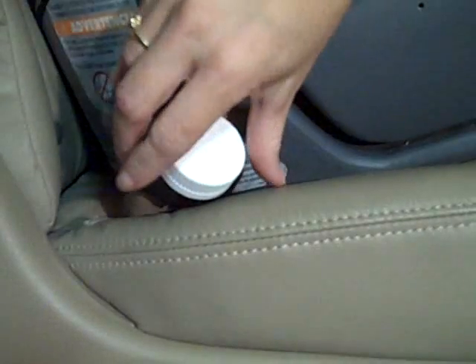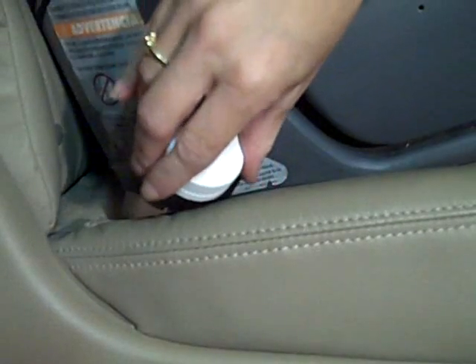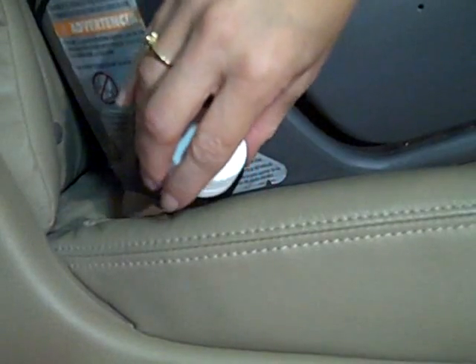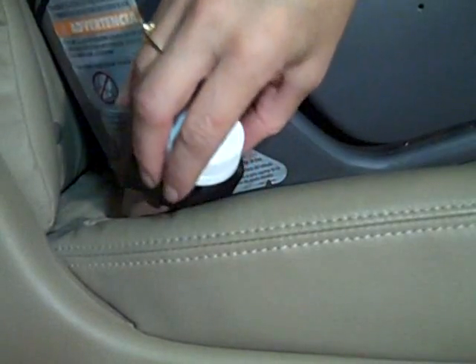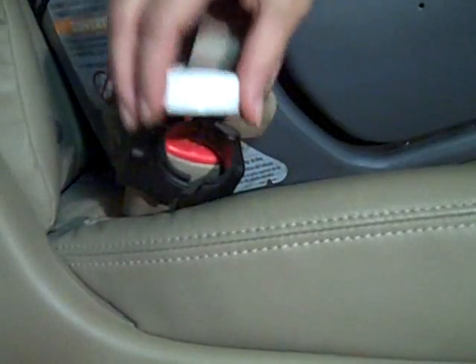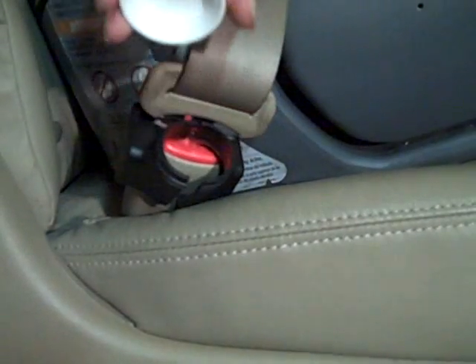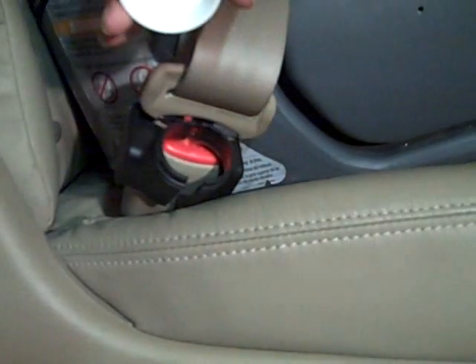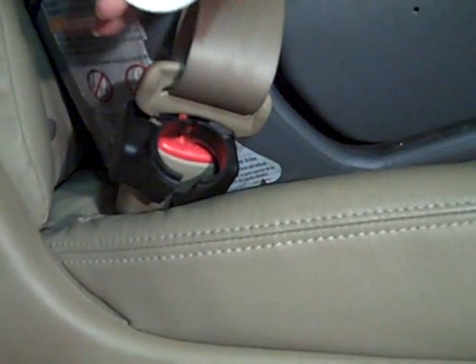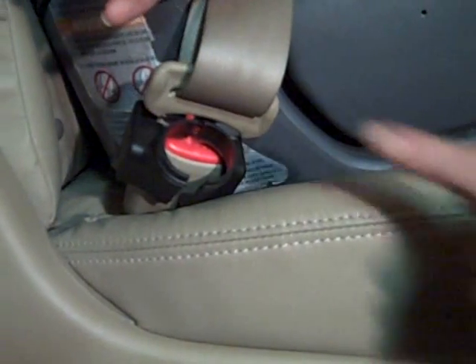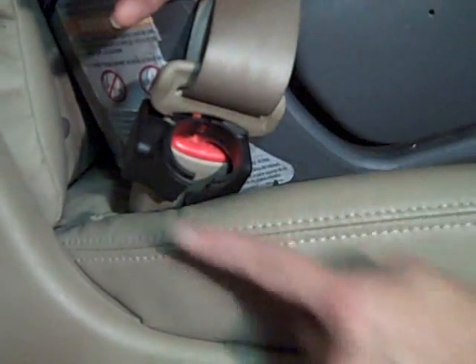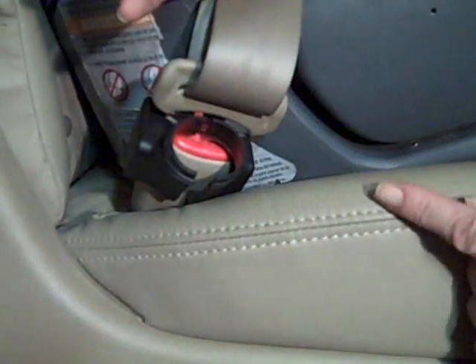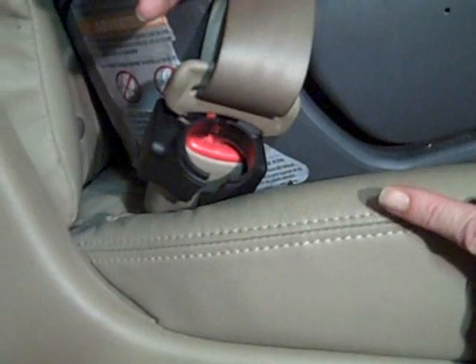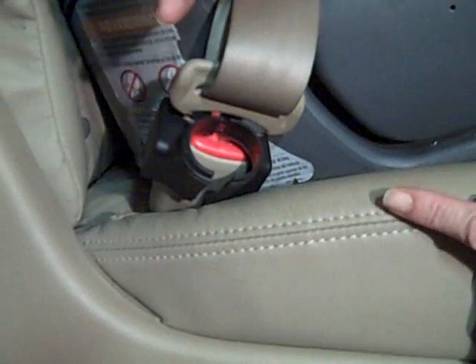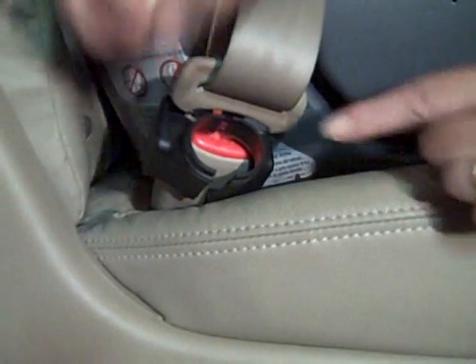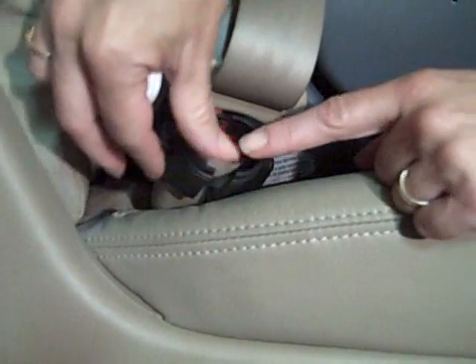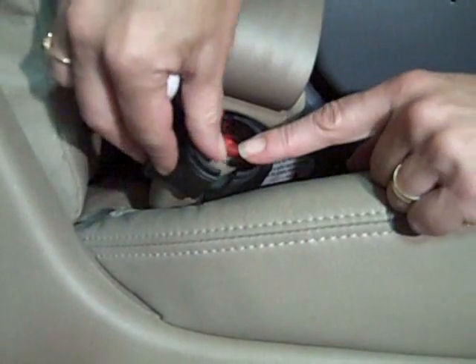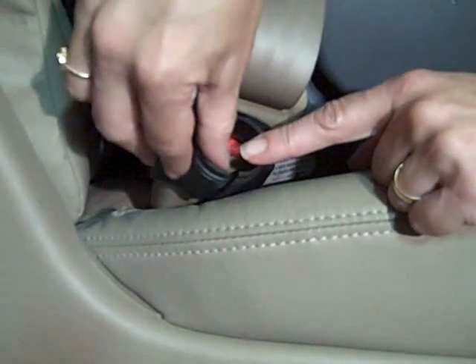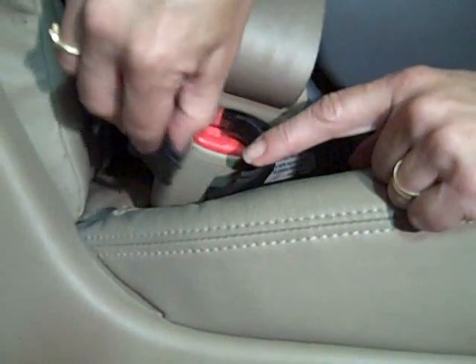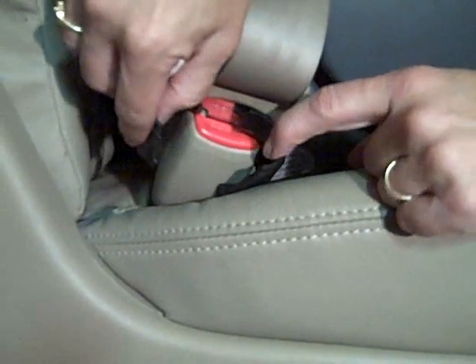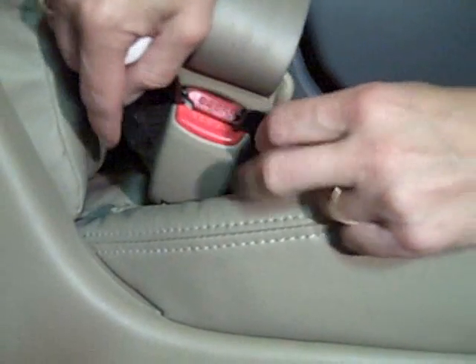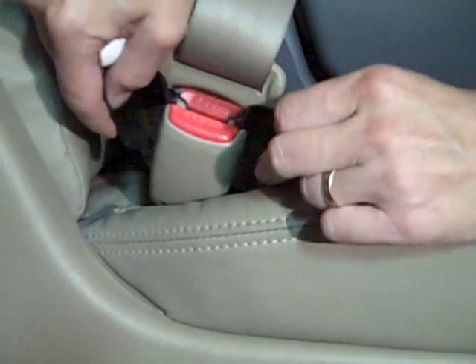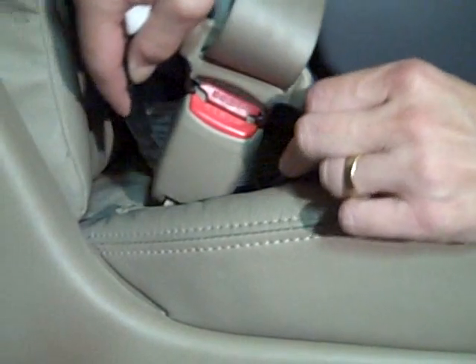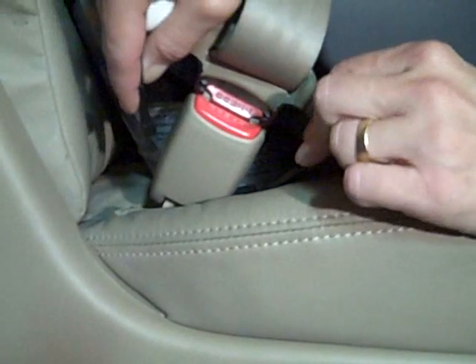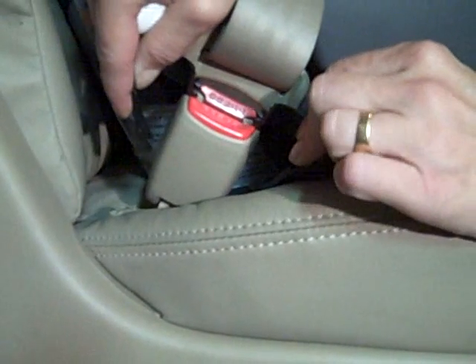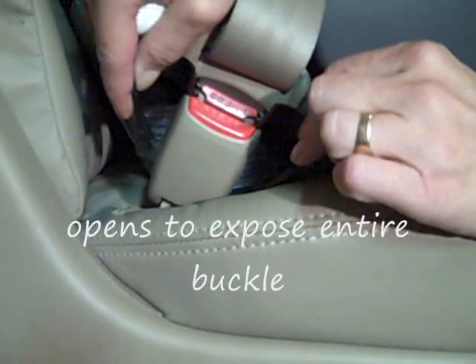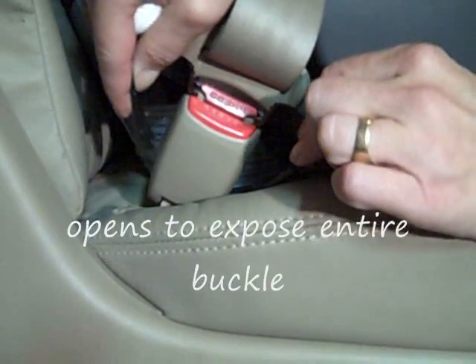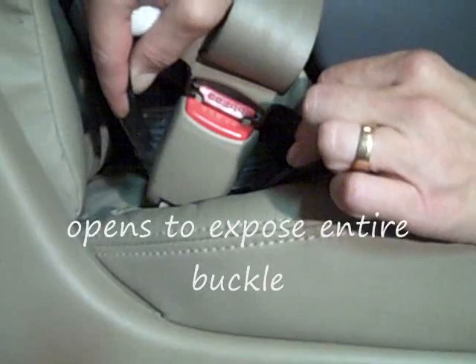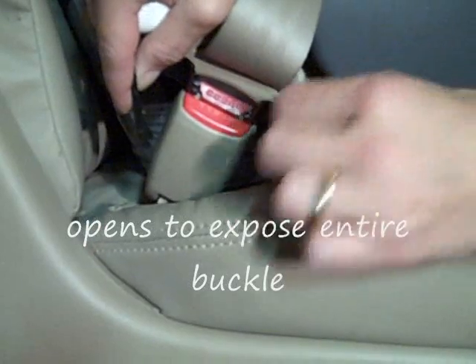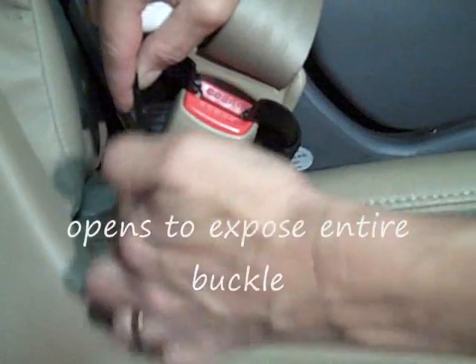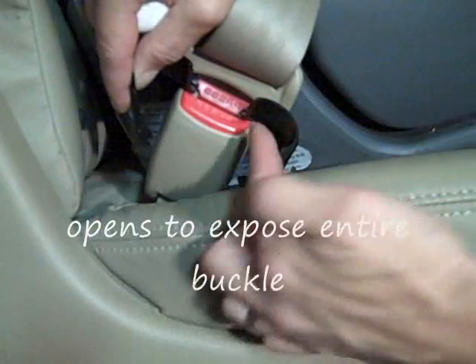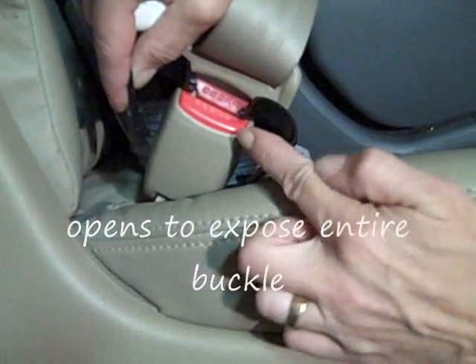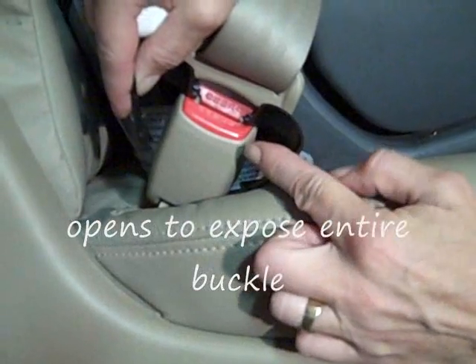If your release button is in a different location on your seat belt buckle, the Buckle Guard Pro opens up to expose the entire buckle, no matter where your button is located.